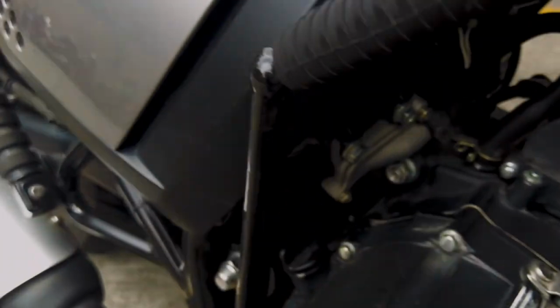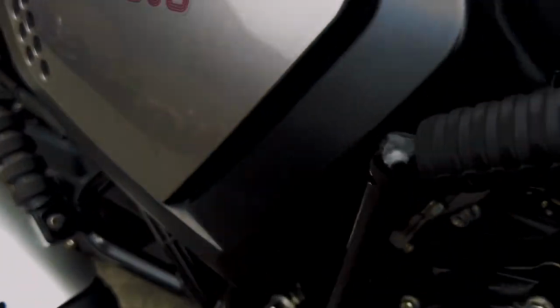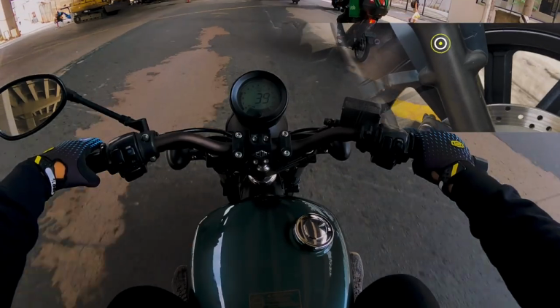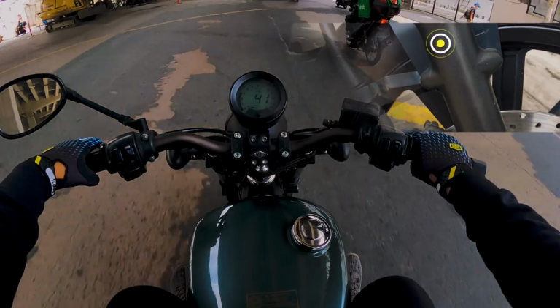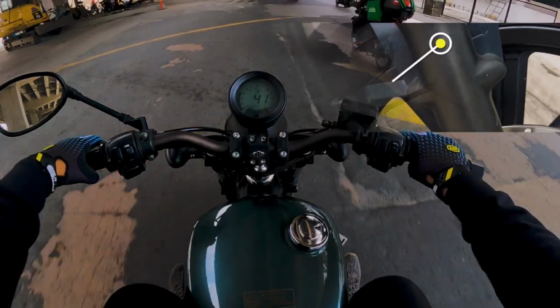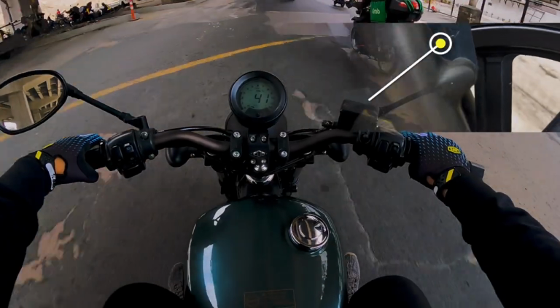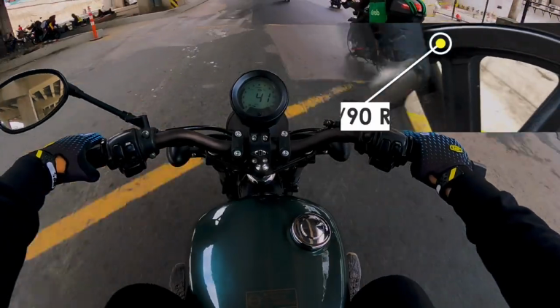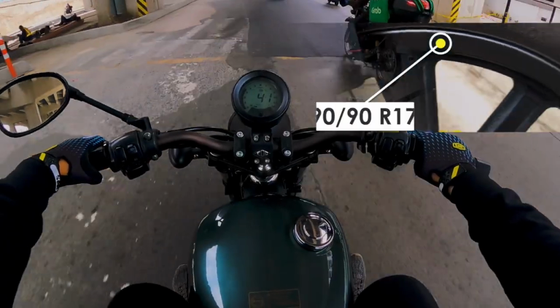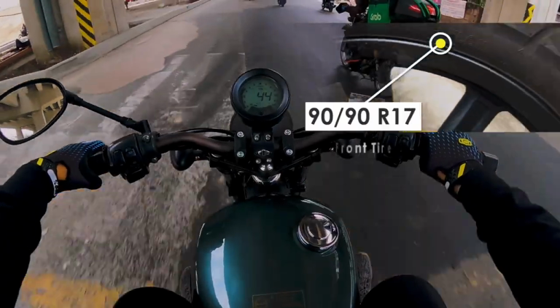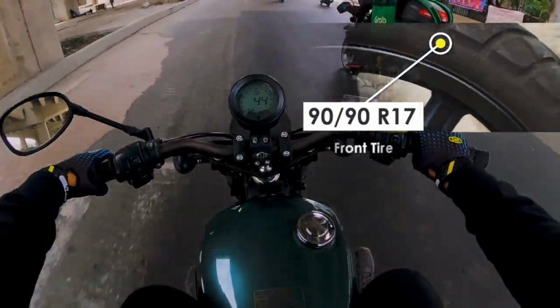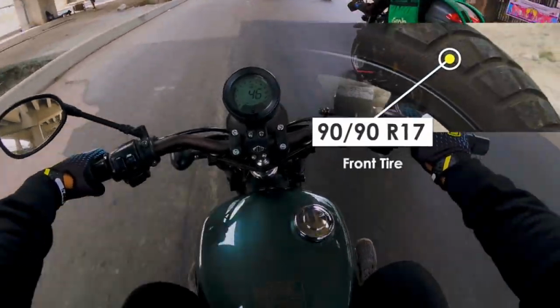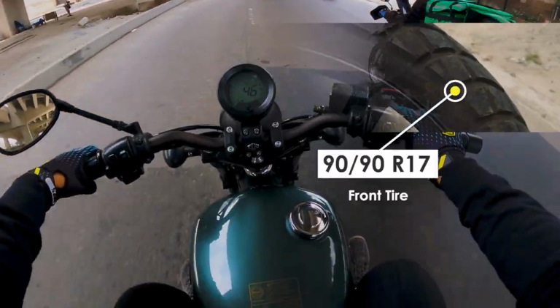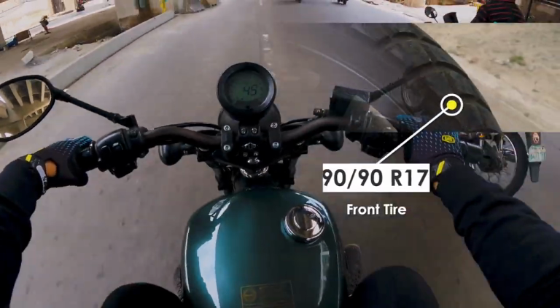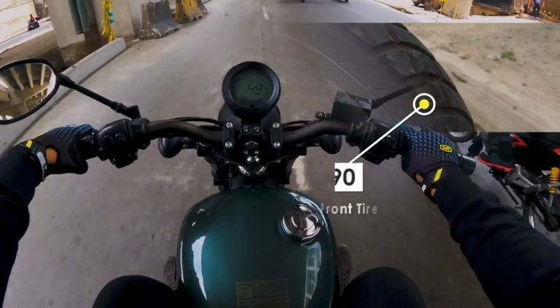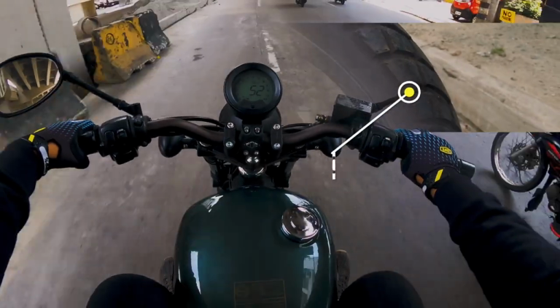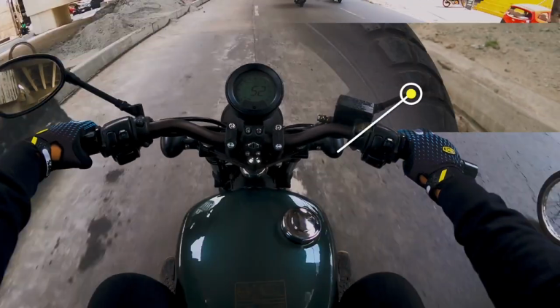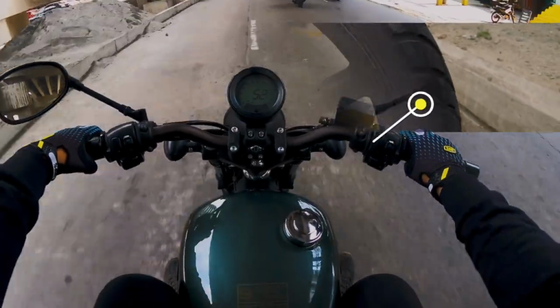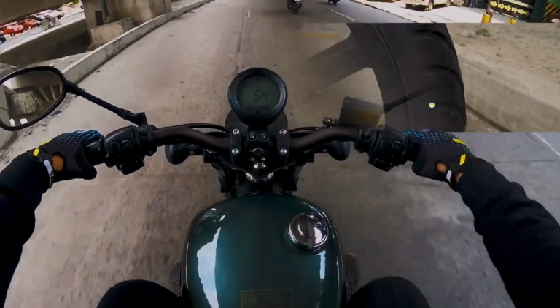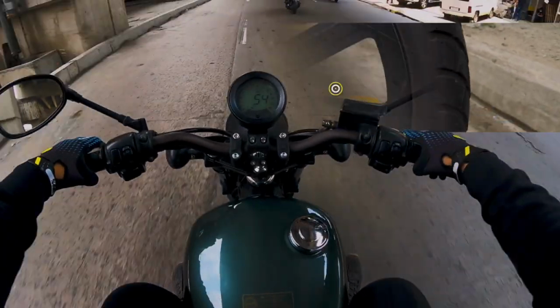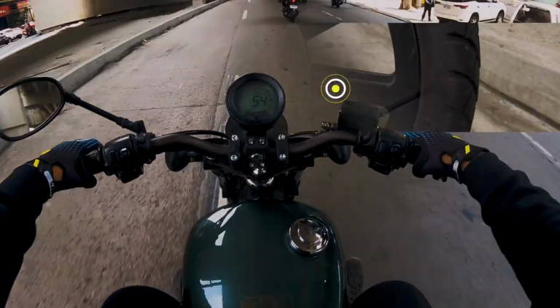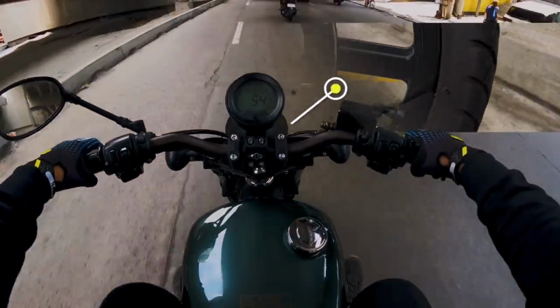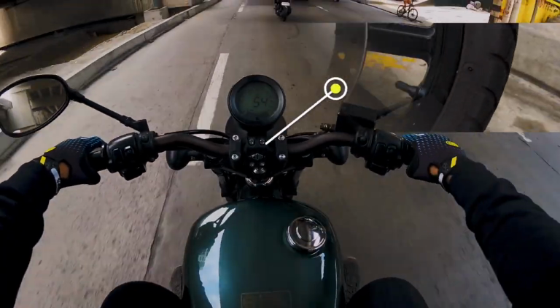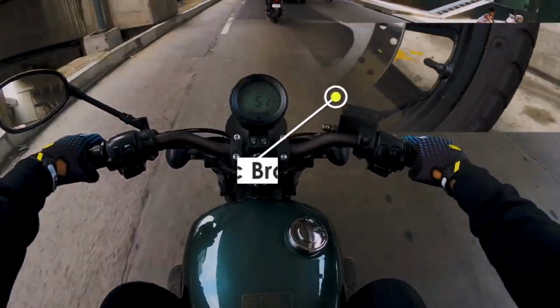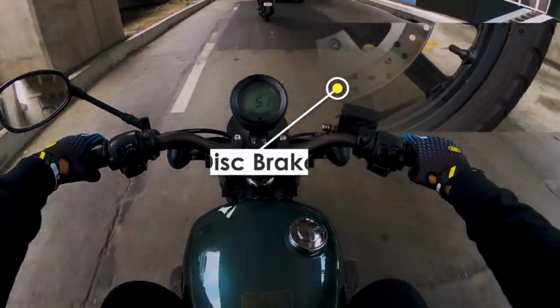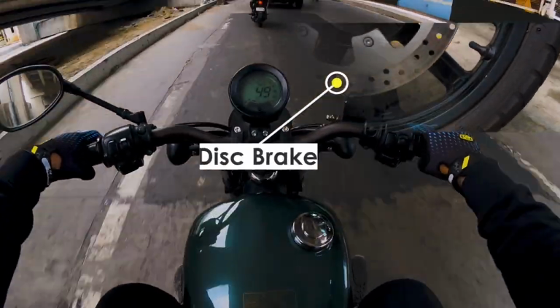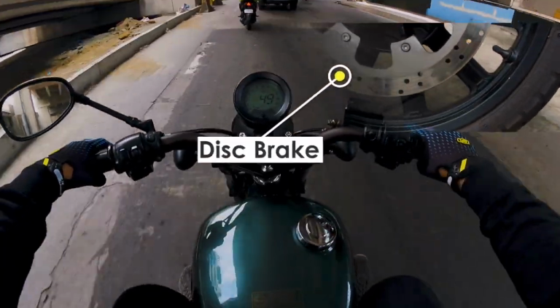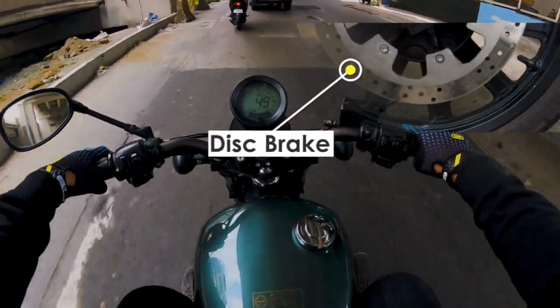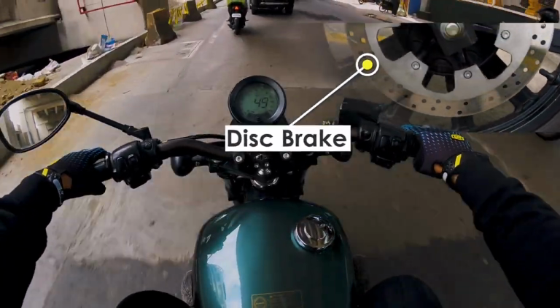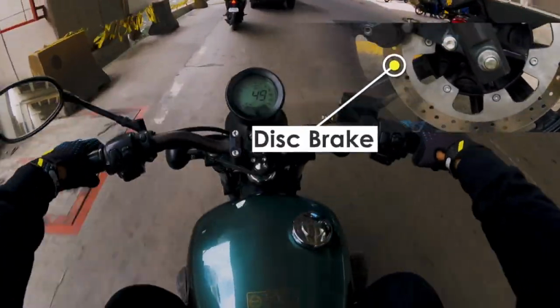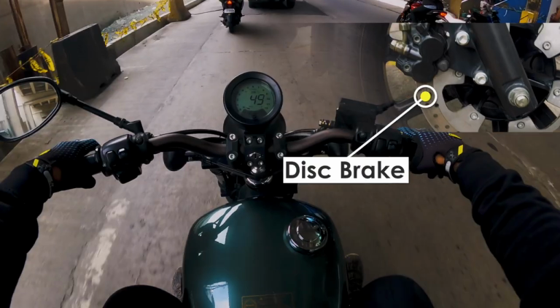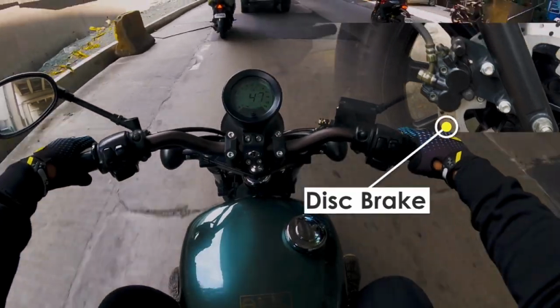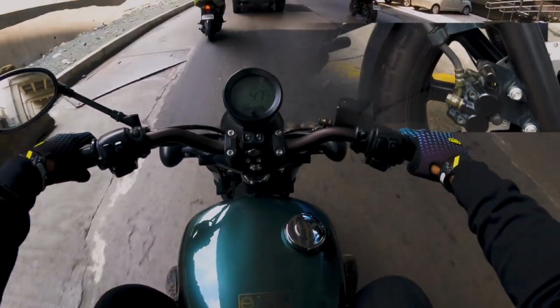Front tire is 17, rear tire is 15. It has no ABS, but it does have disc brakes on both front and rear.